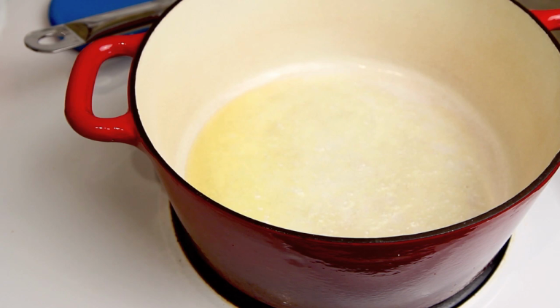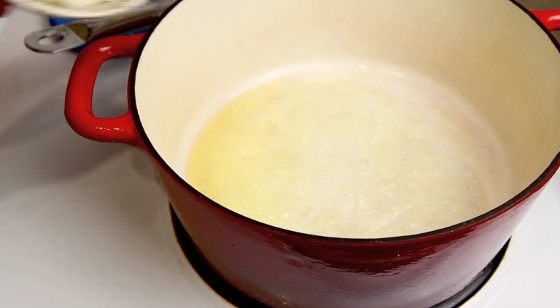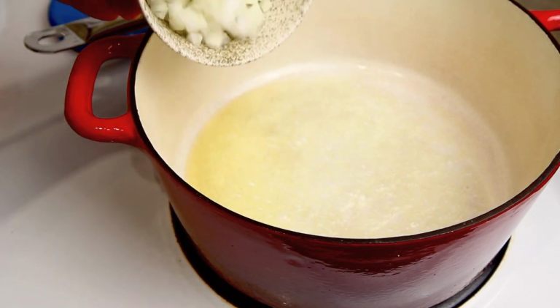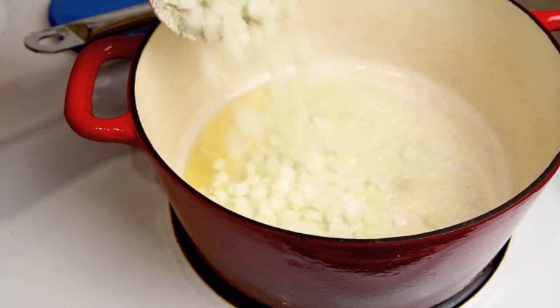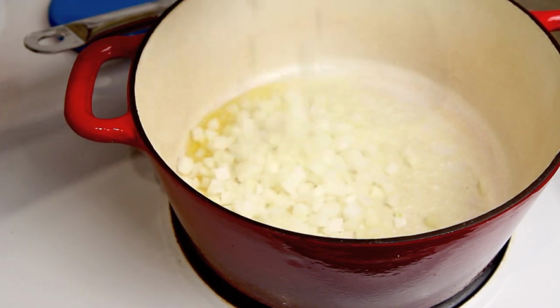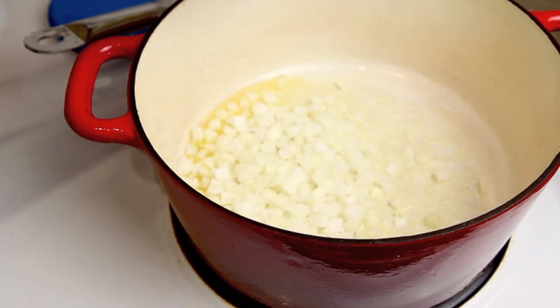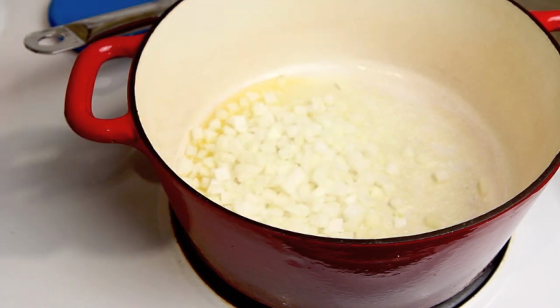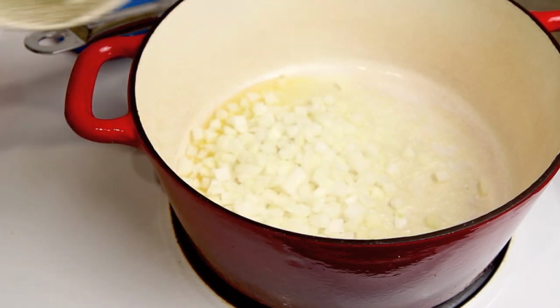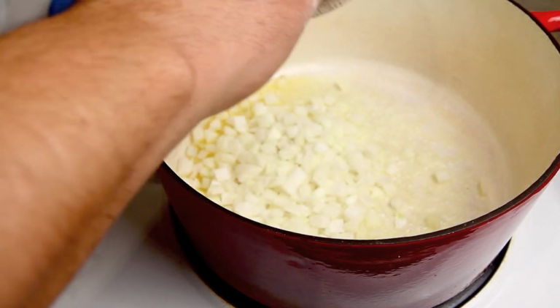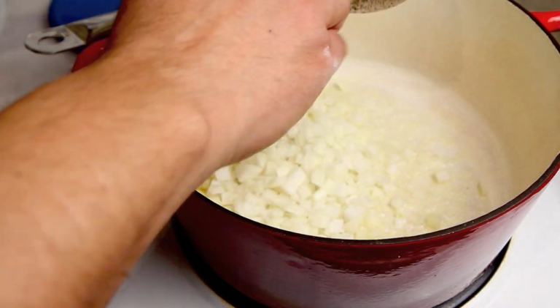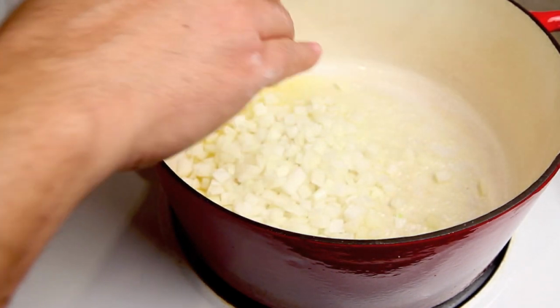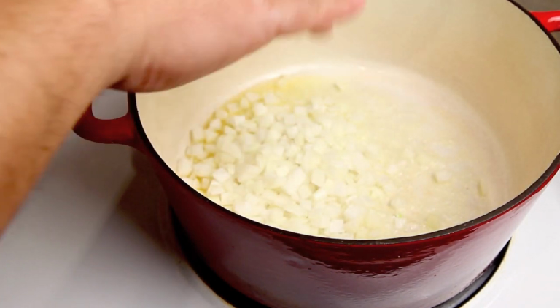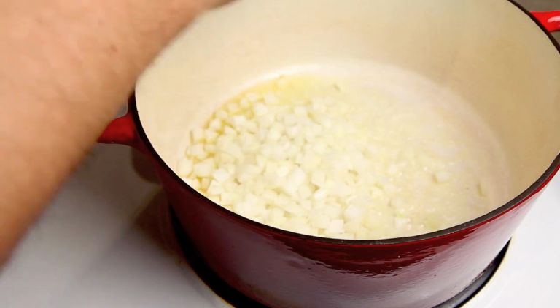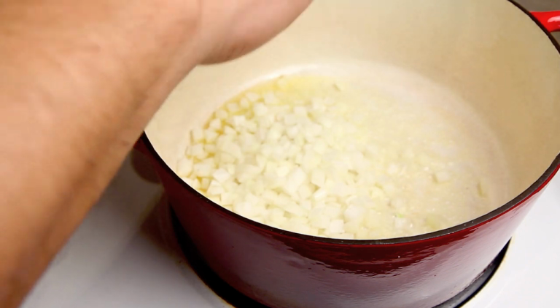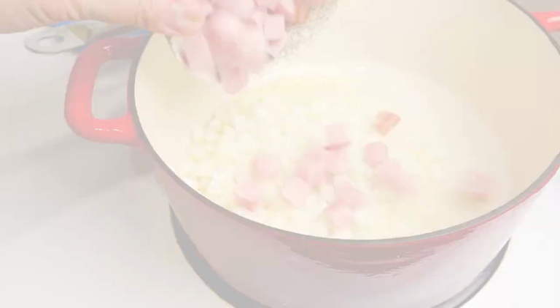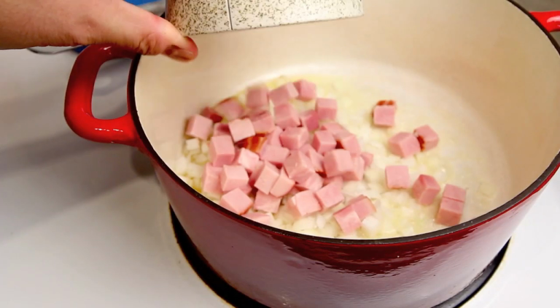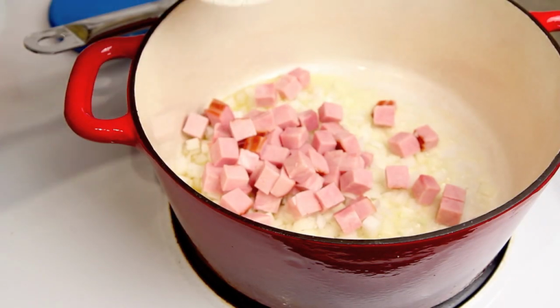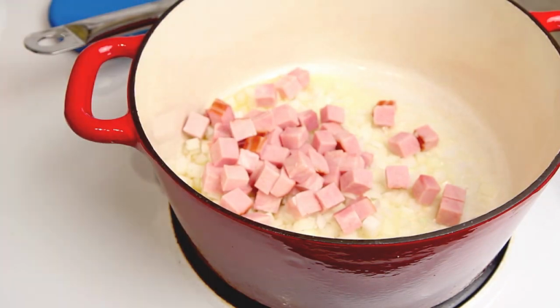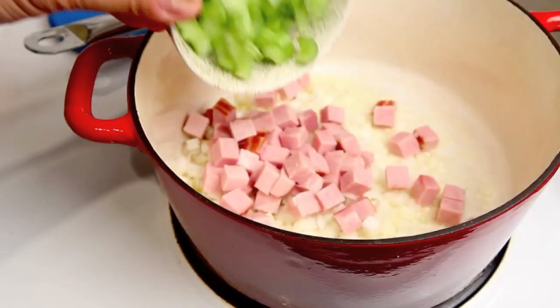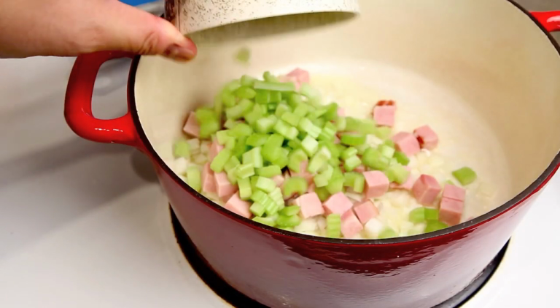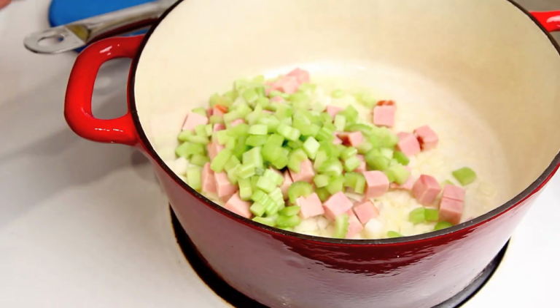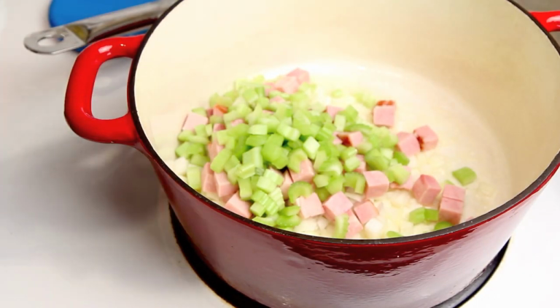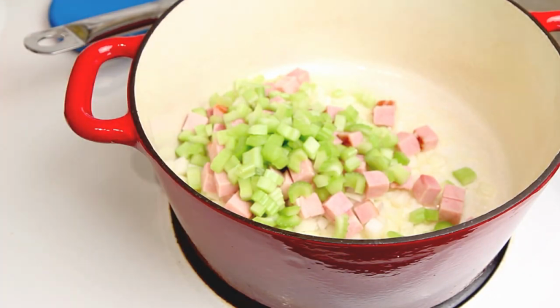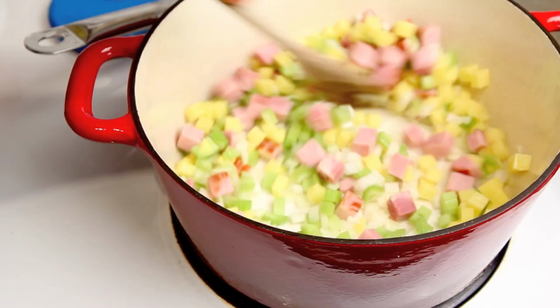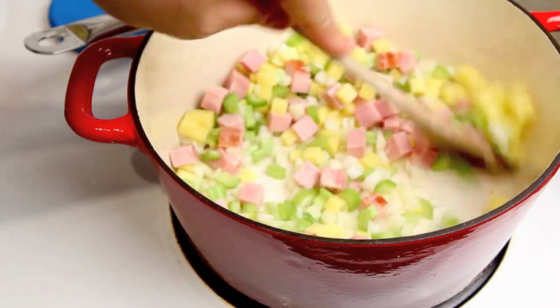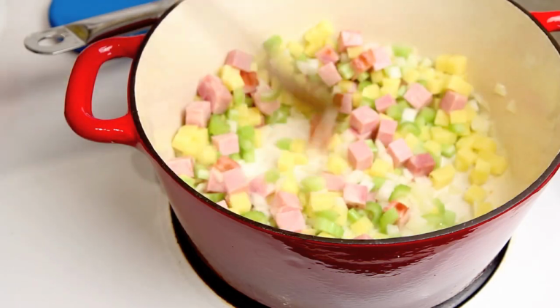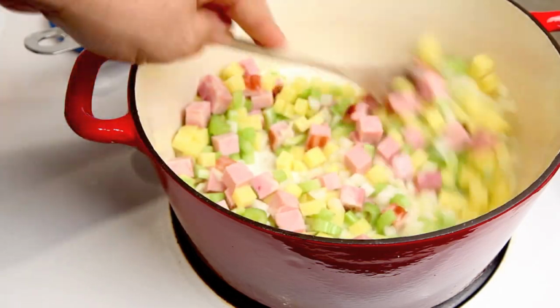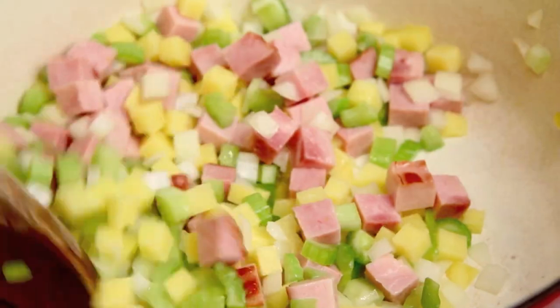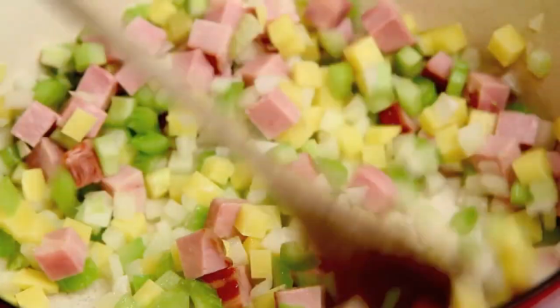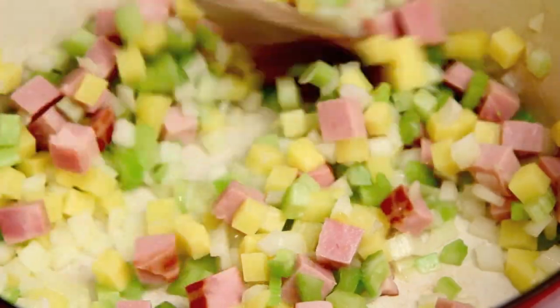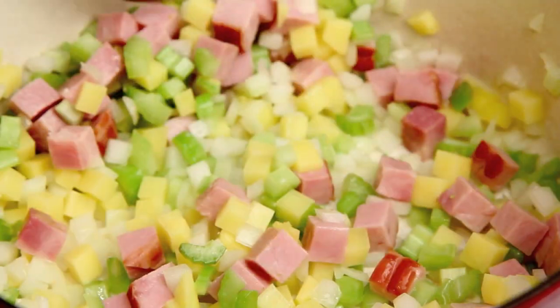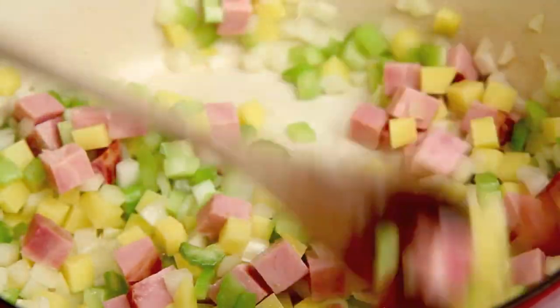Now in a large heavy pot I've got some oil here, and I'm going to start by adding a cup each of finely diced onions, ham, and celery. I'm just going to sauté these briefly until the onions are starting to turn translucent.